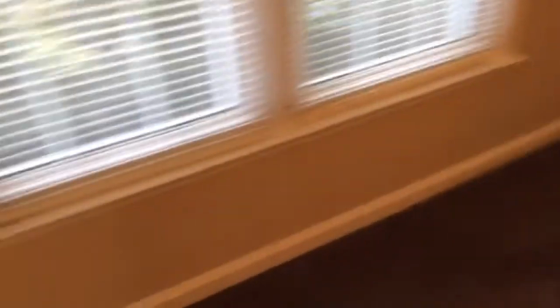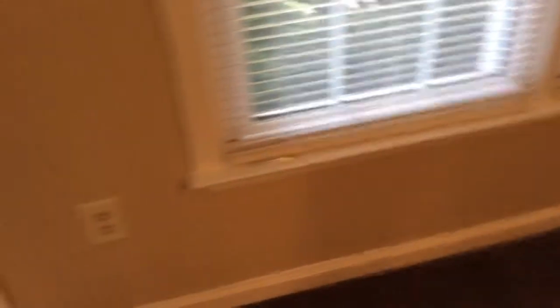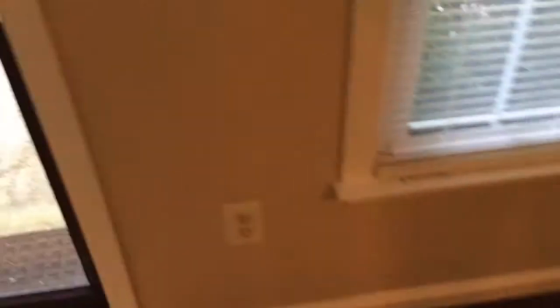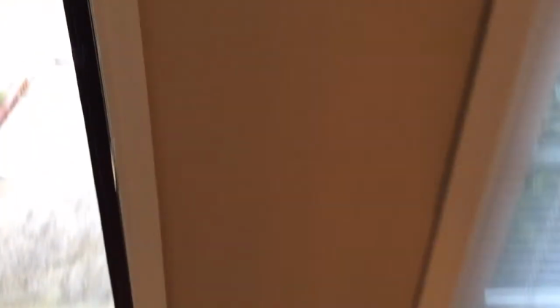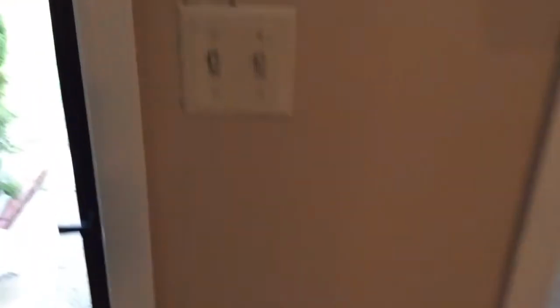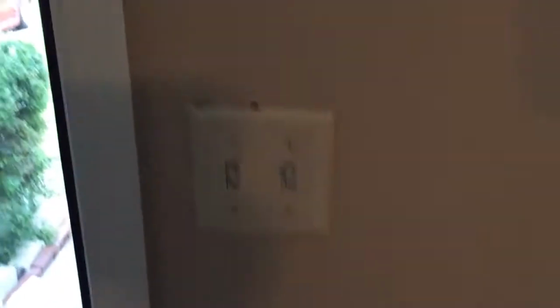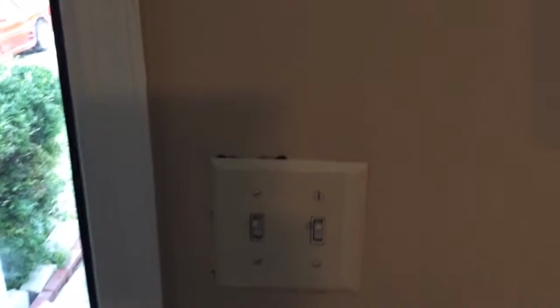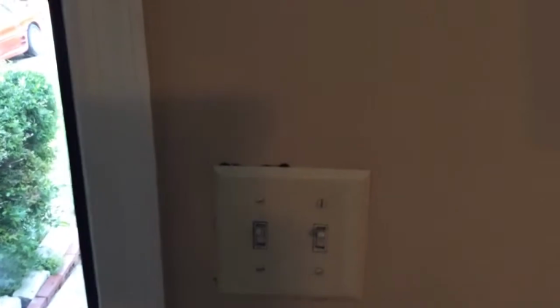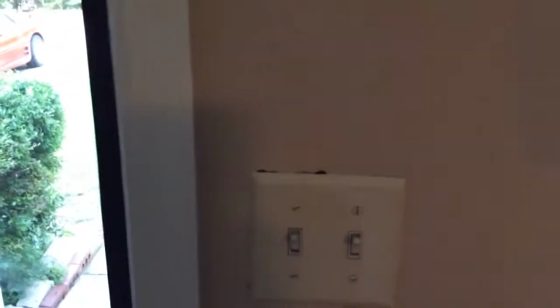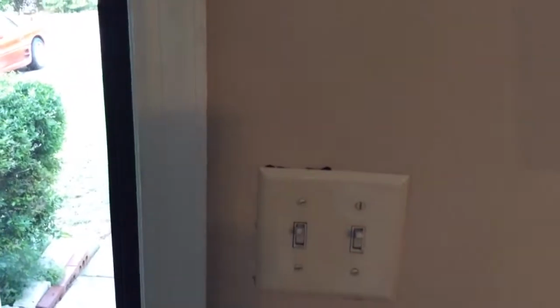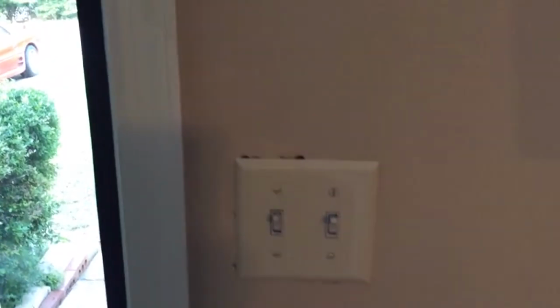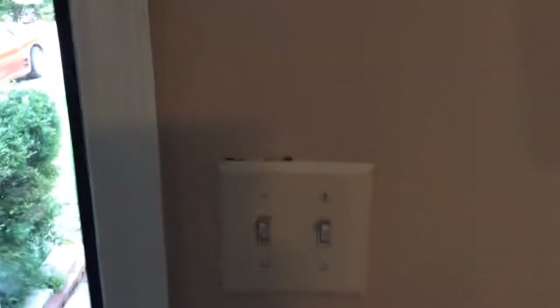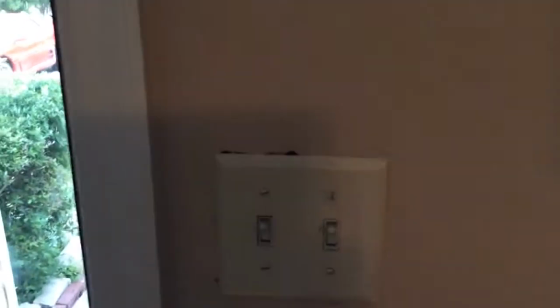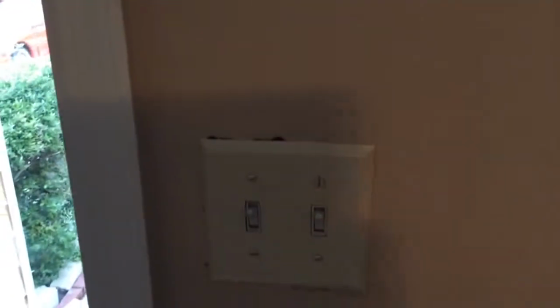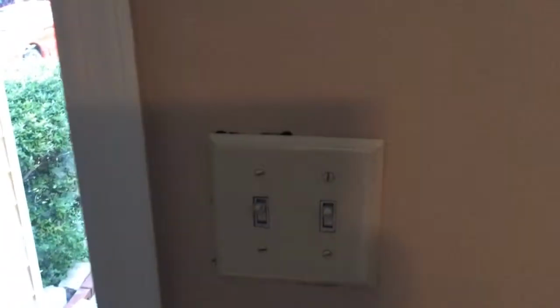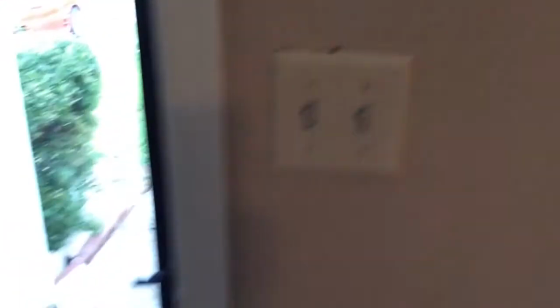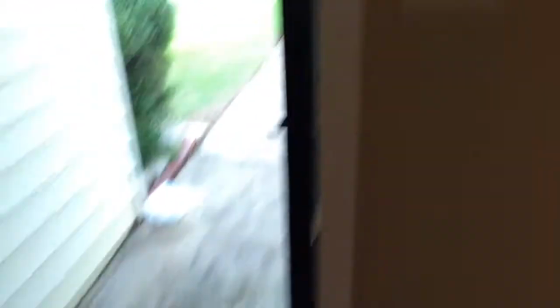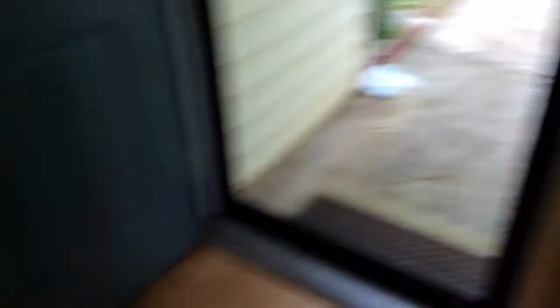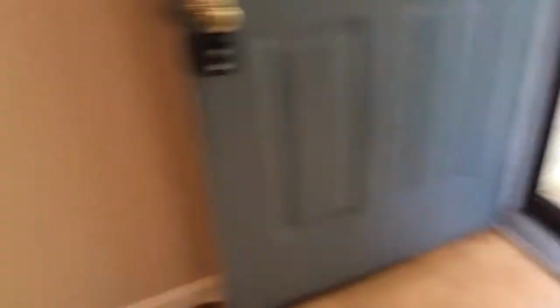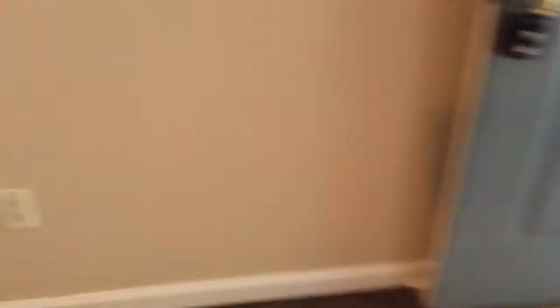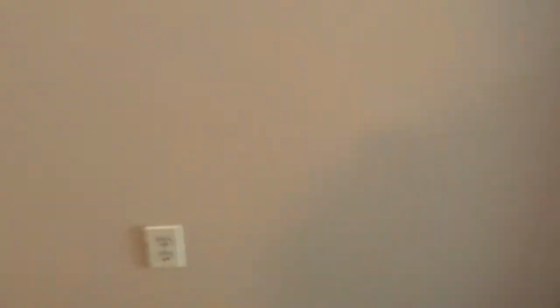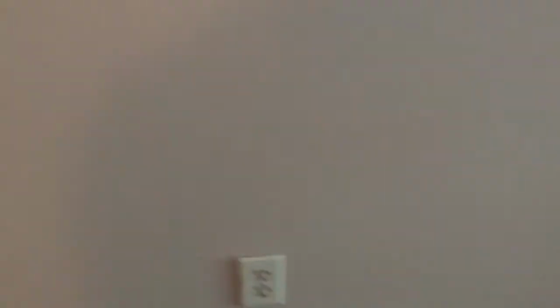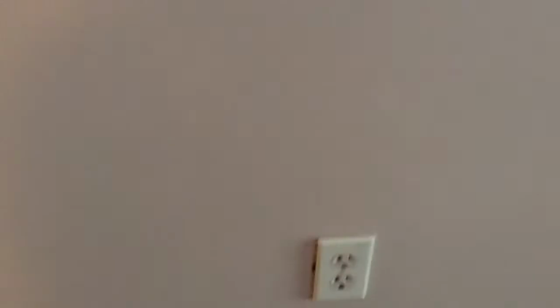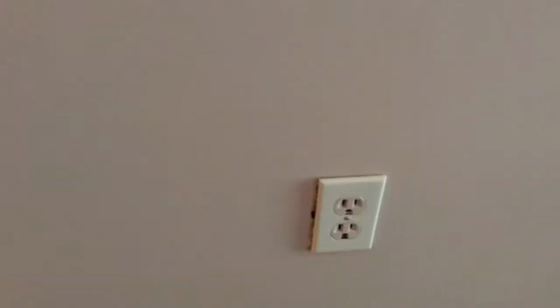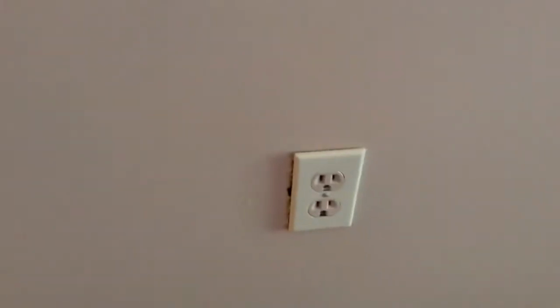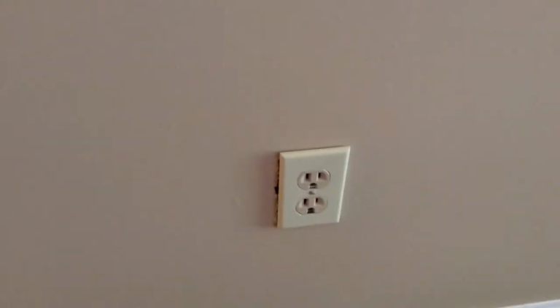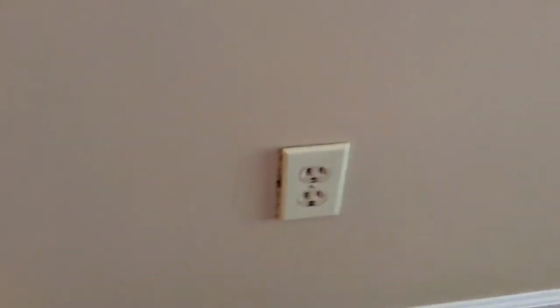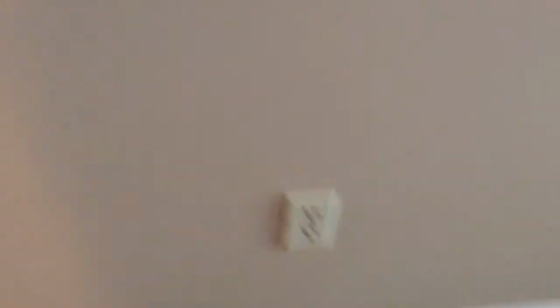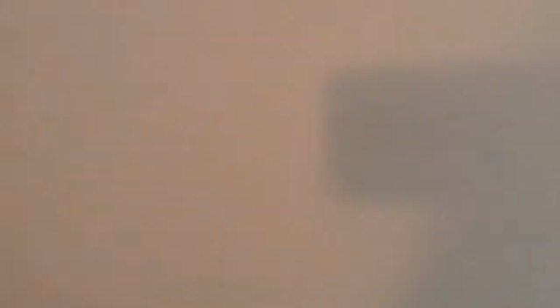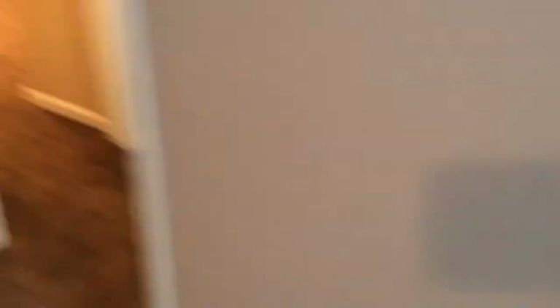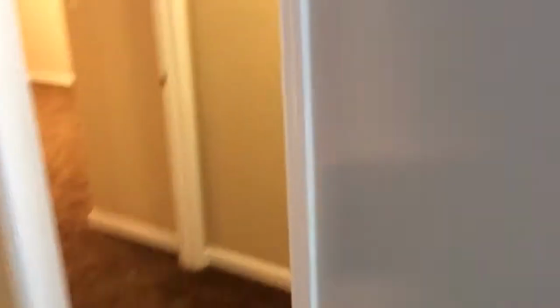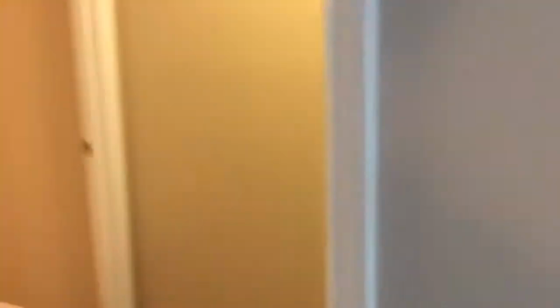One concern we had was near the front switches. That hole is almost too big for that switch plate, as is the case here on this switch plate in the entryway slash living room.